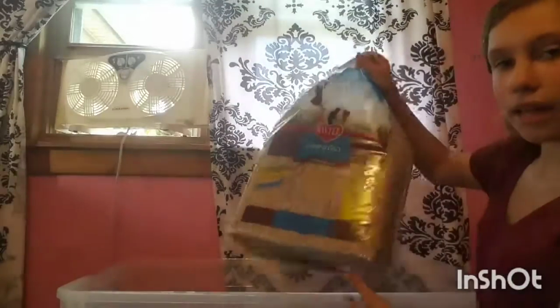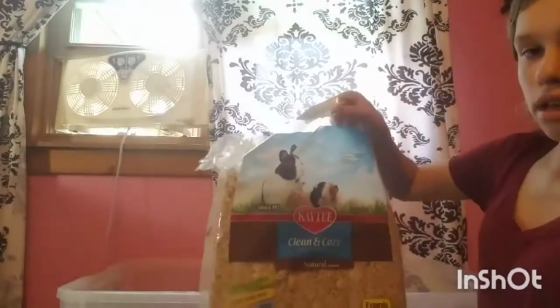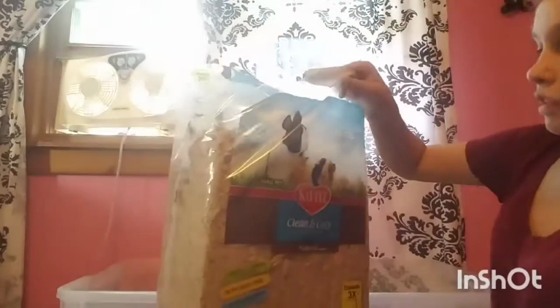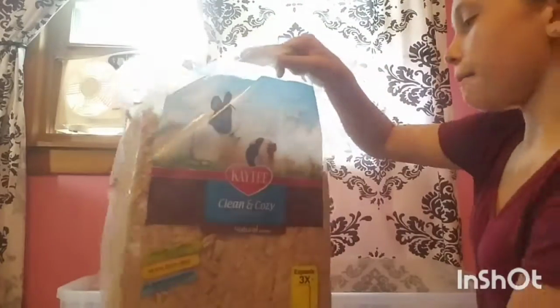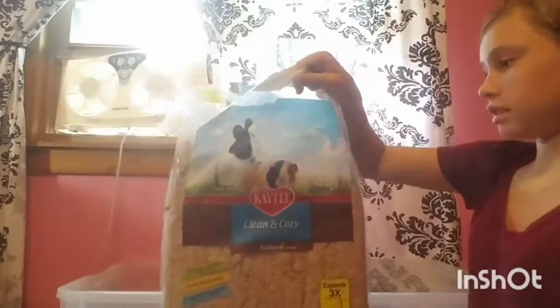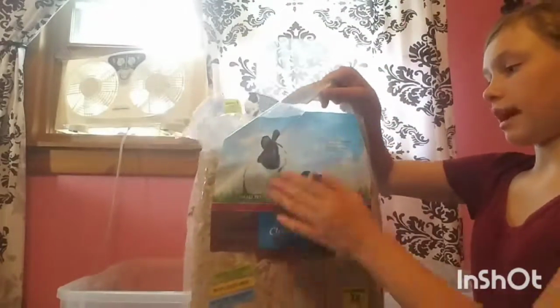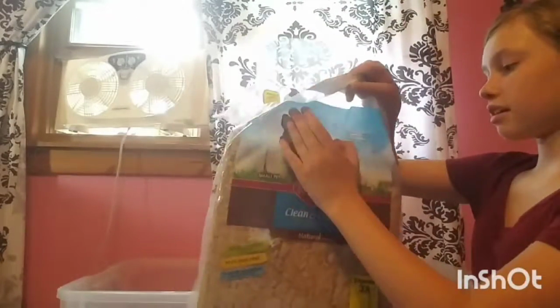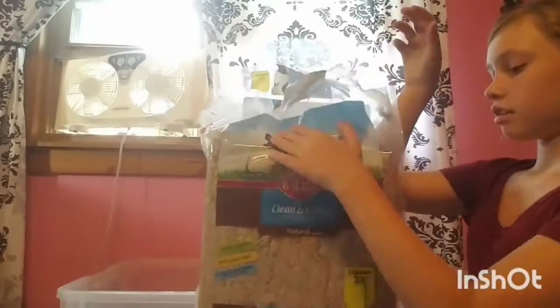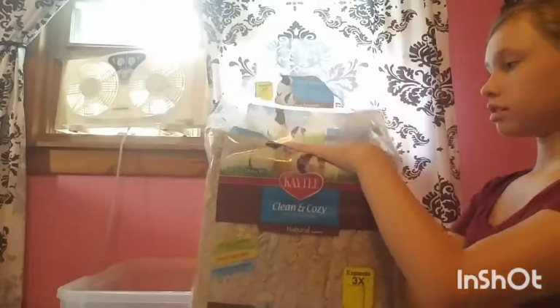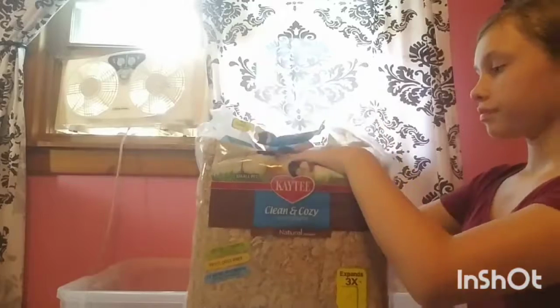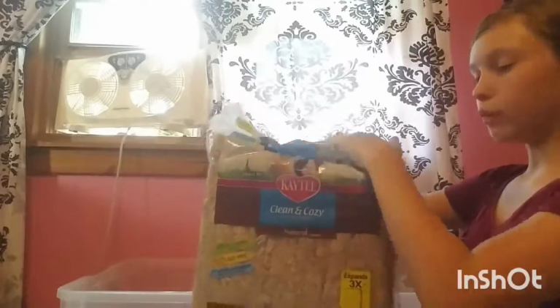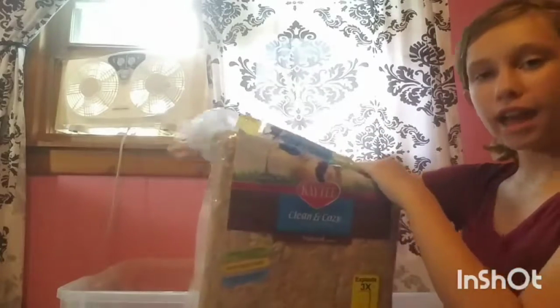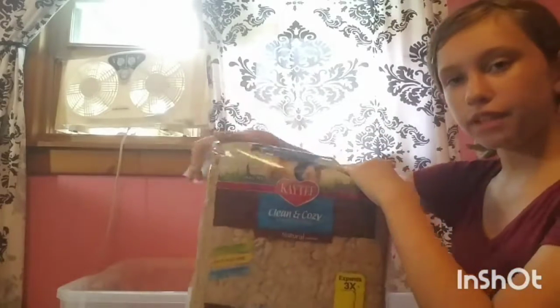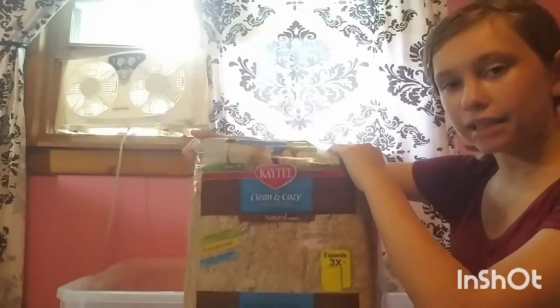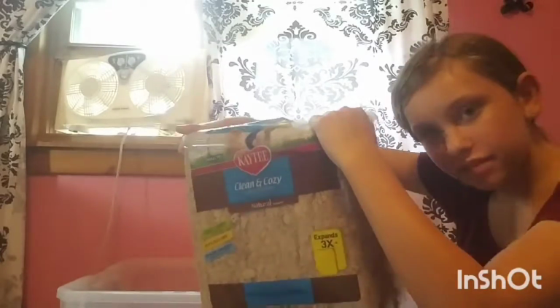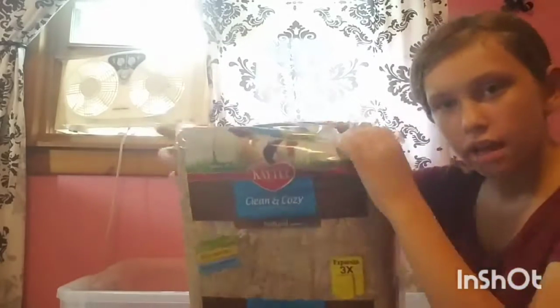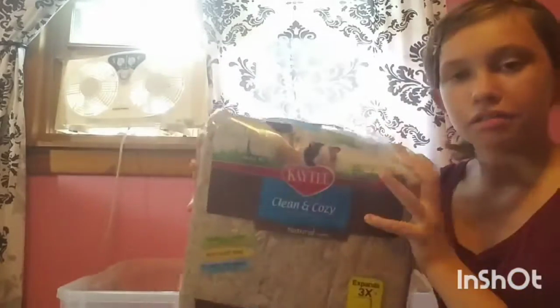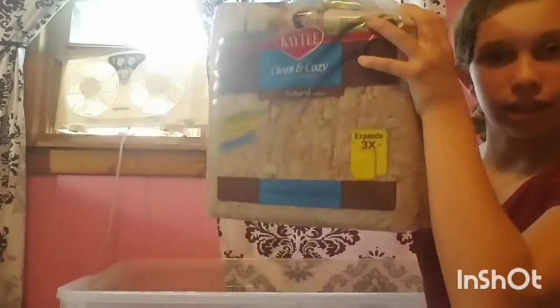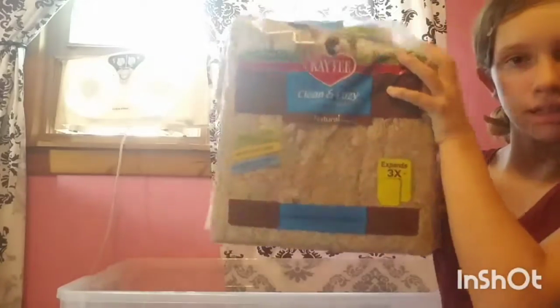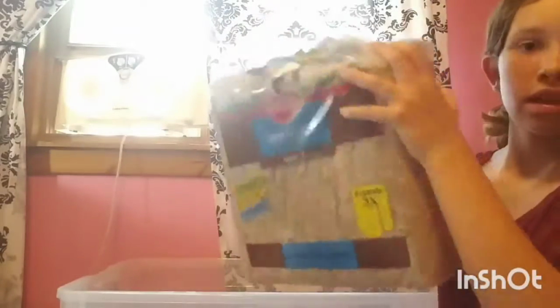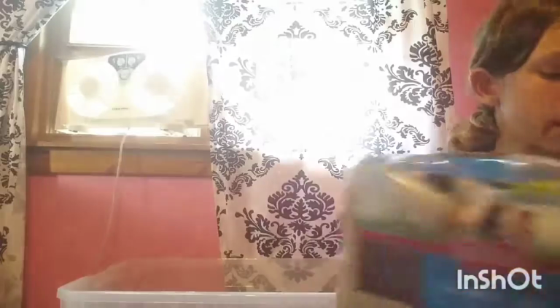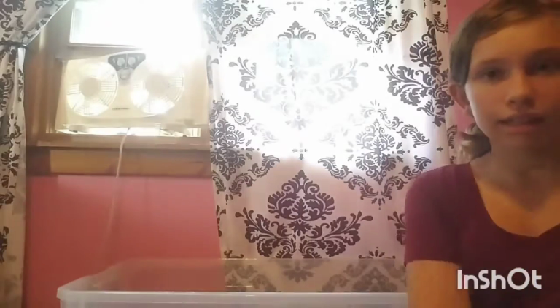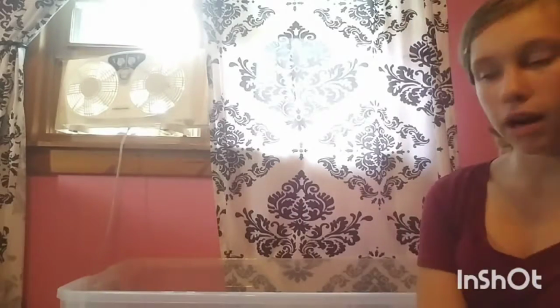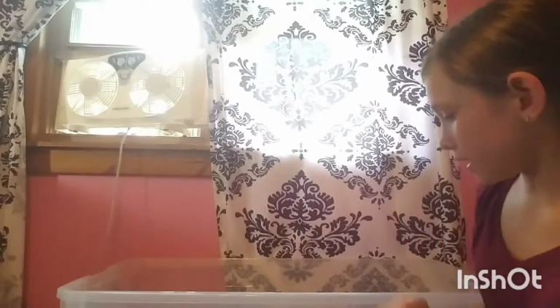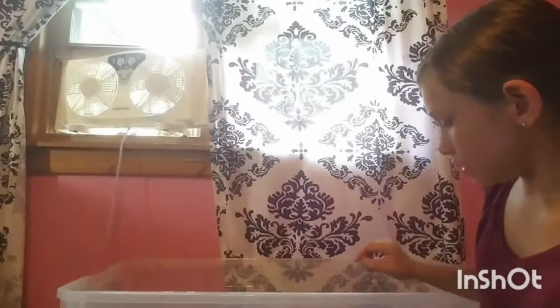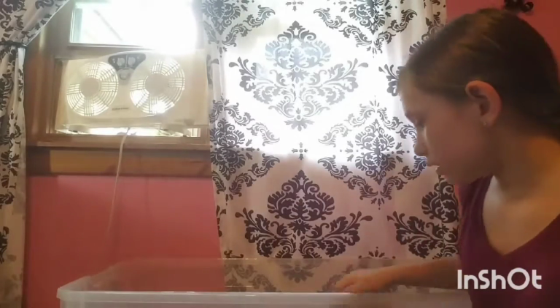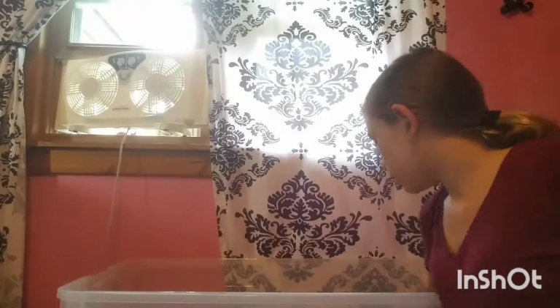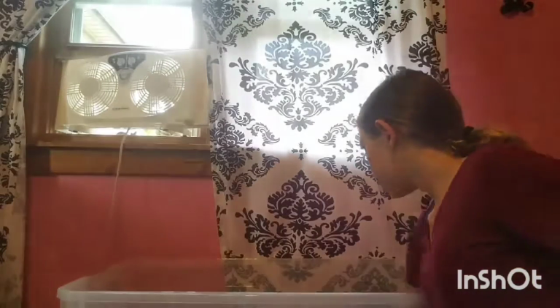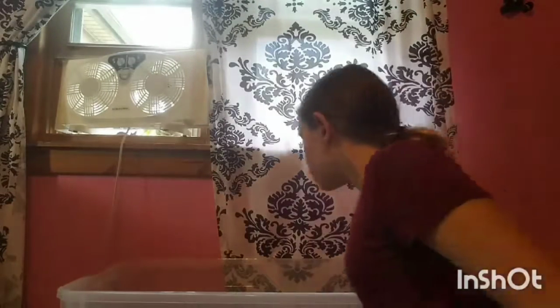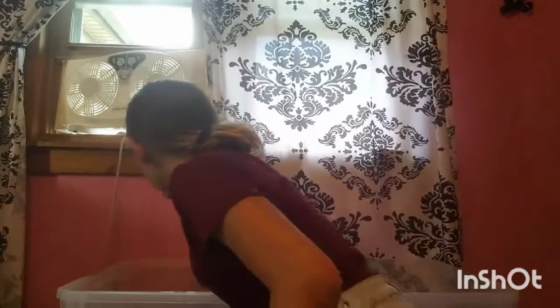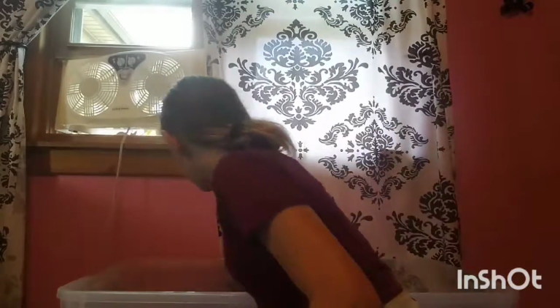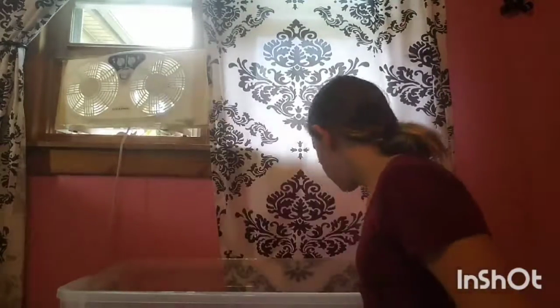I've added about the same amount as the last bag, so there's more than half of this bag left, as you can see. It does take quite a lot of bedding to give them the appropriate amount of room.